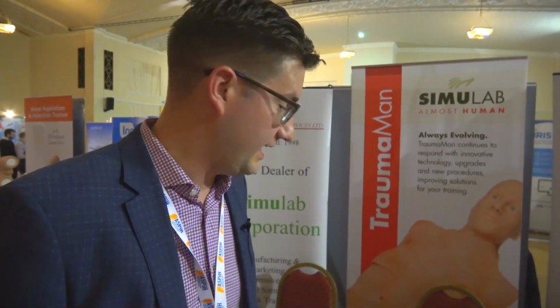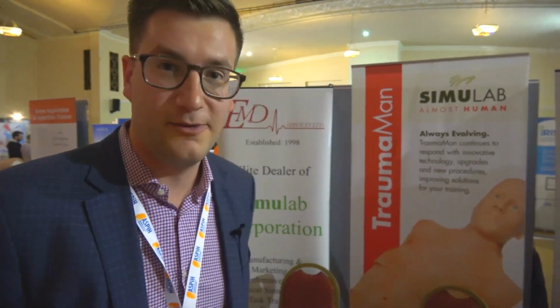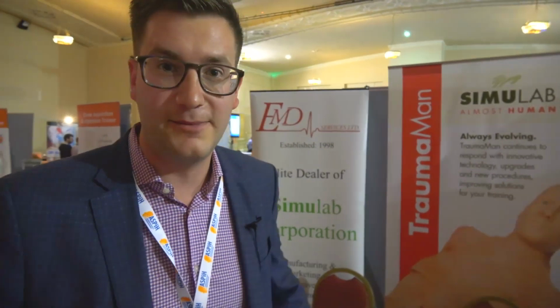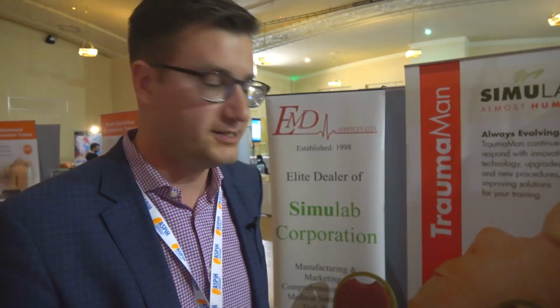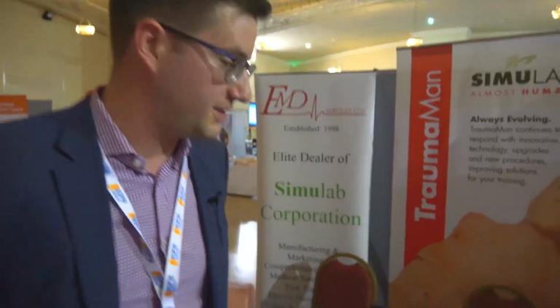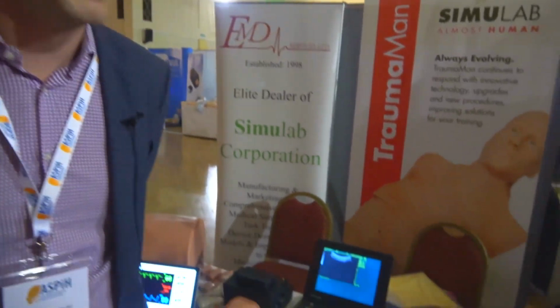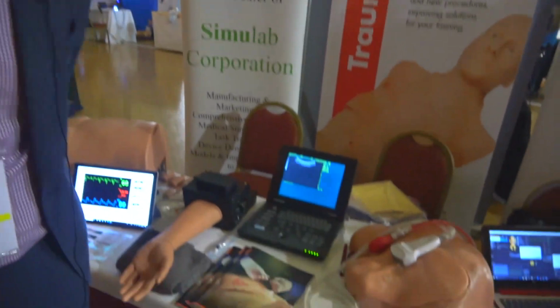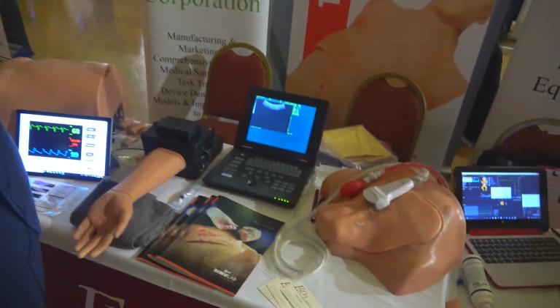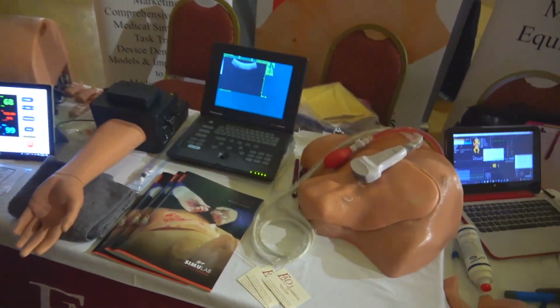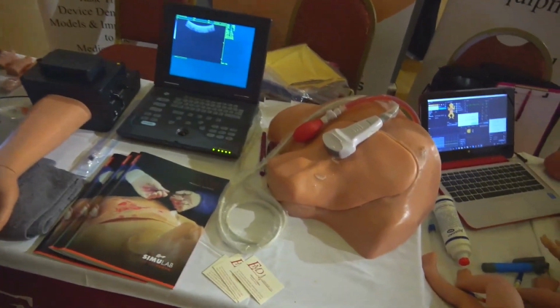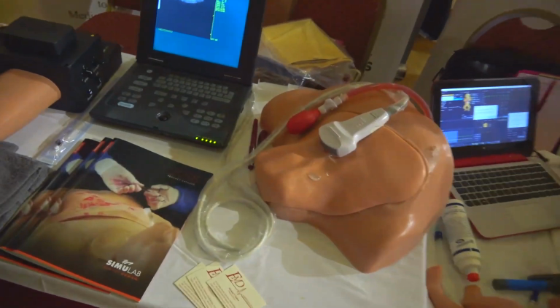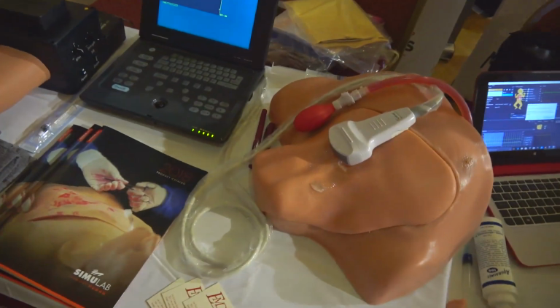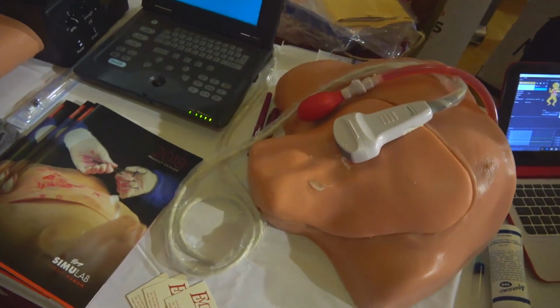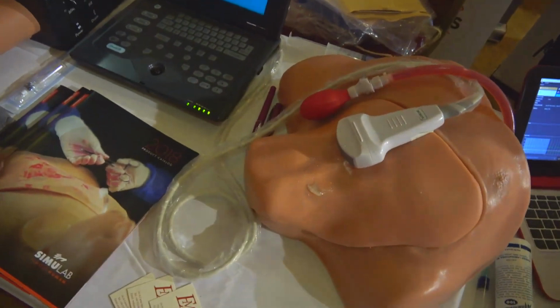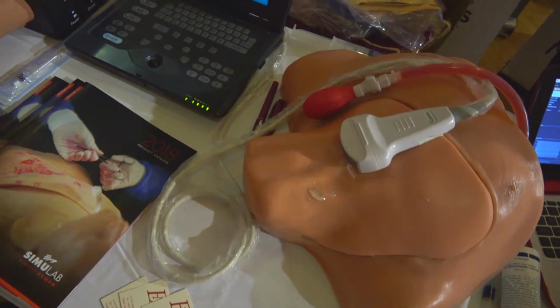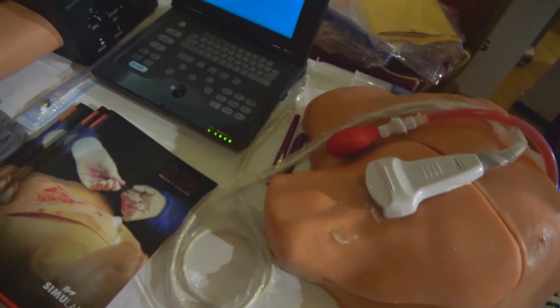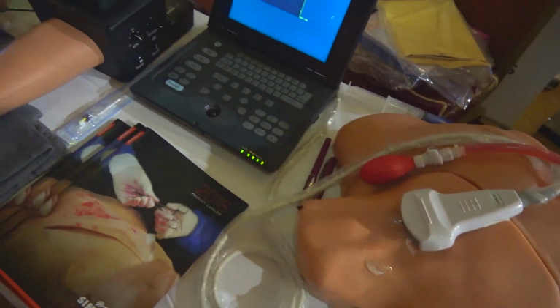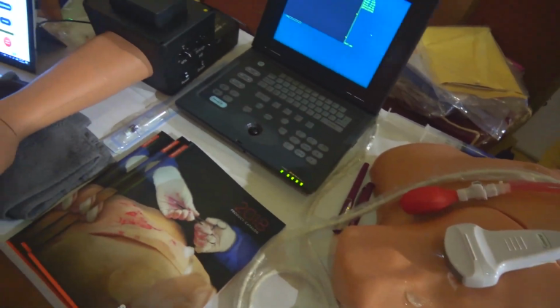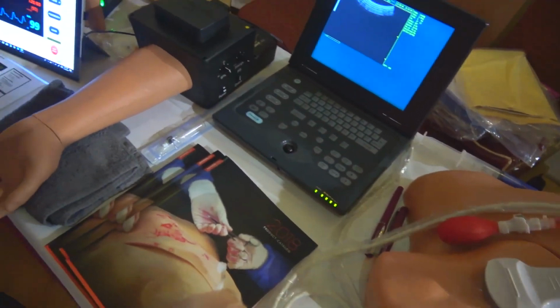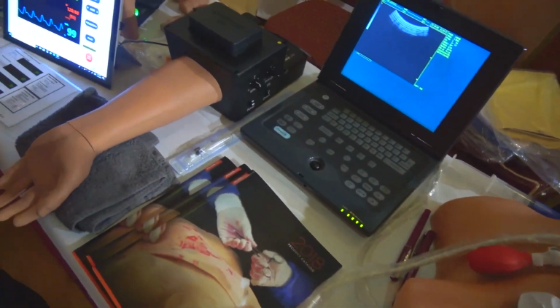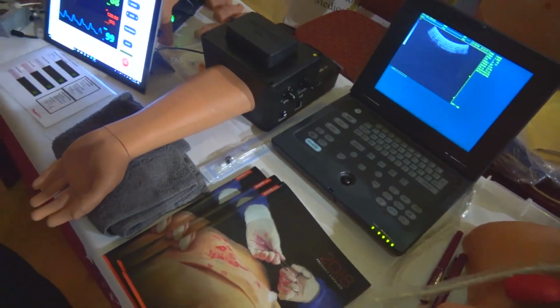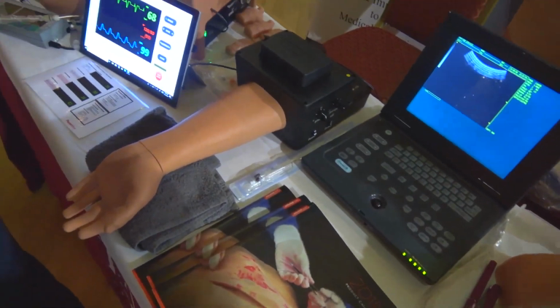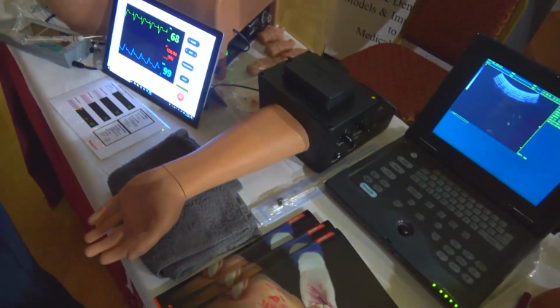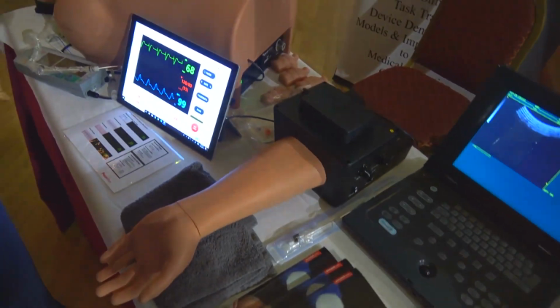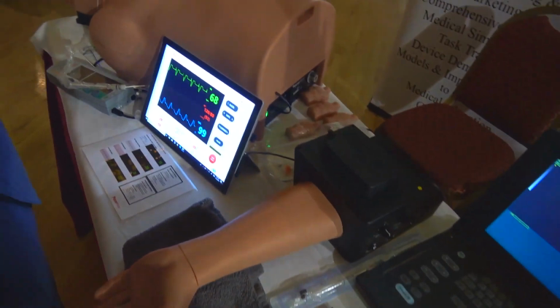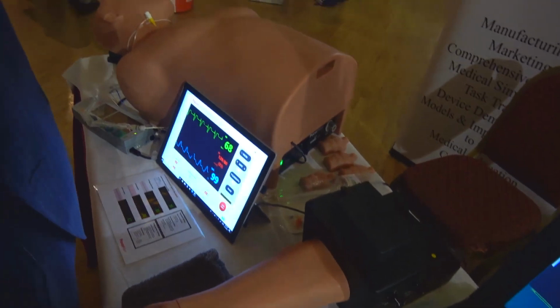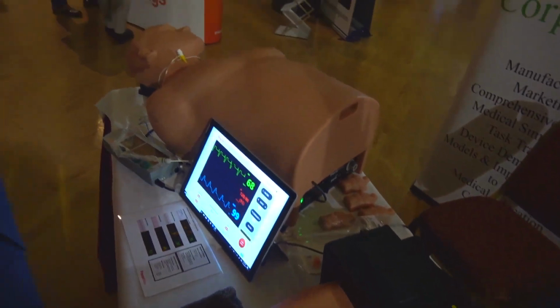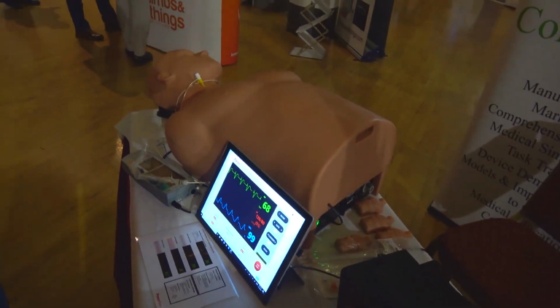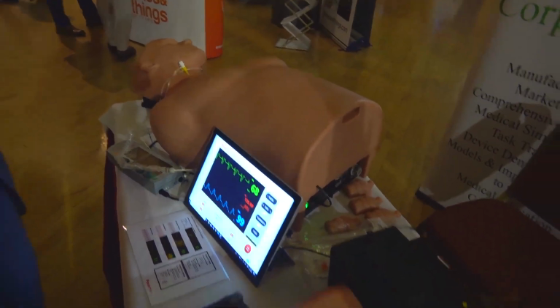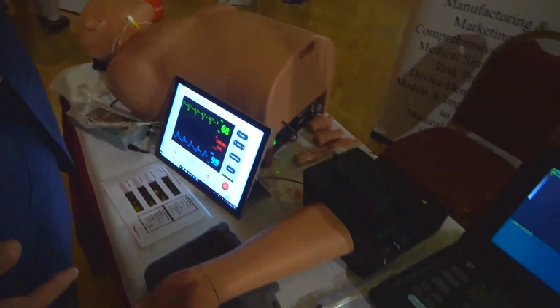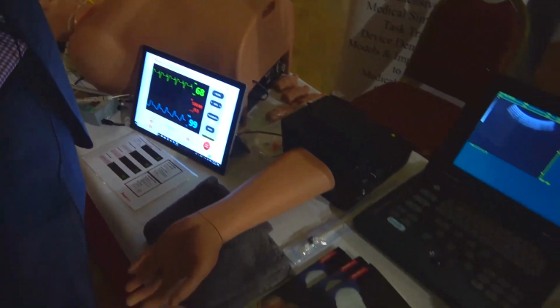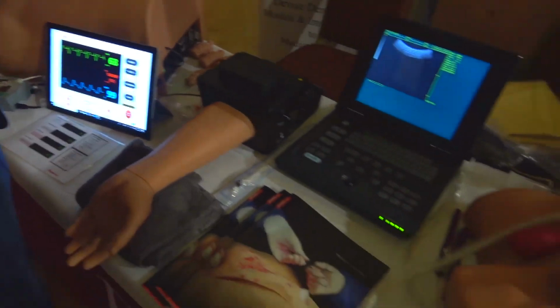What I'm doing here is supporting our elite distributor of over 10 years, EMD Services, who has handled the Simulab line of products for that long. What we are focusing on today is our line of ultrasound procedural task trainers.